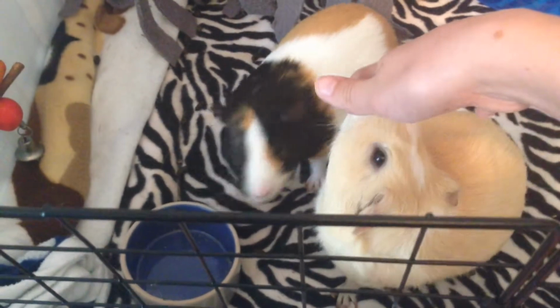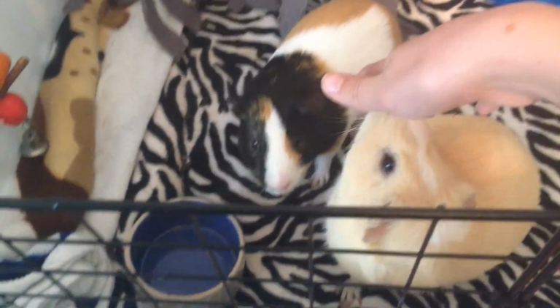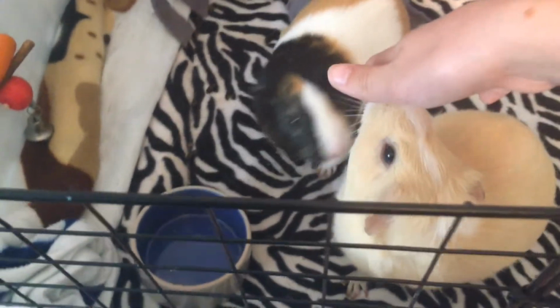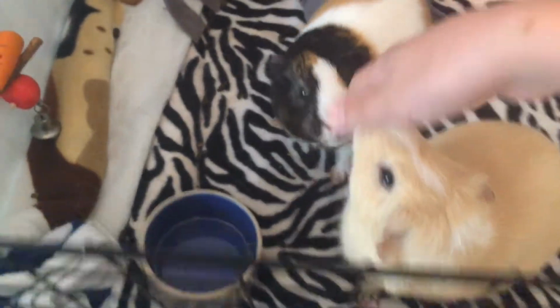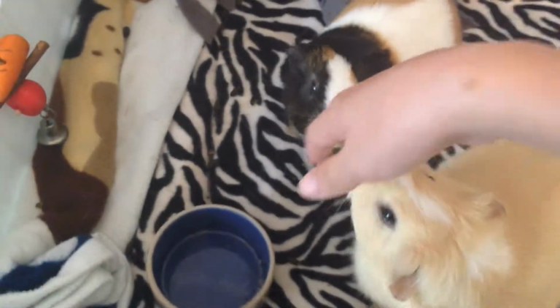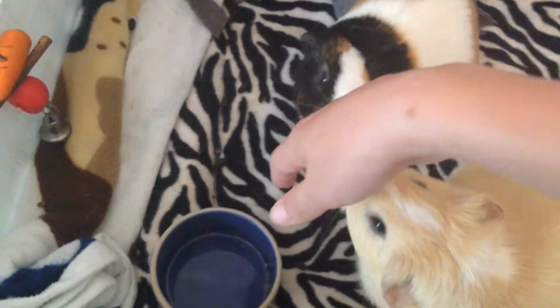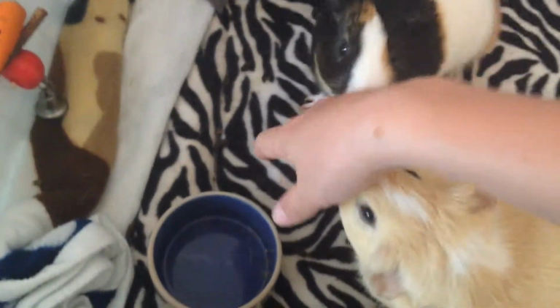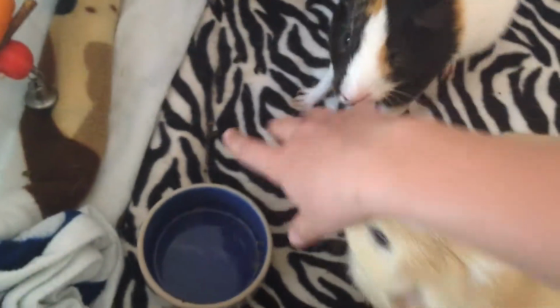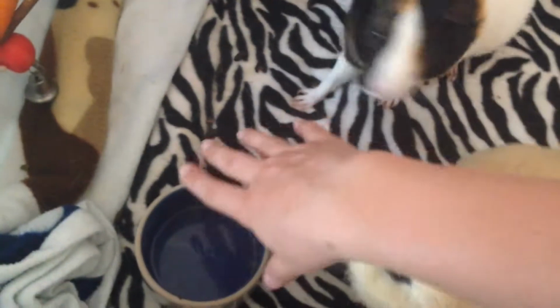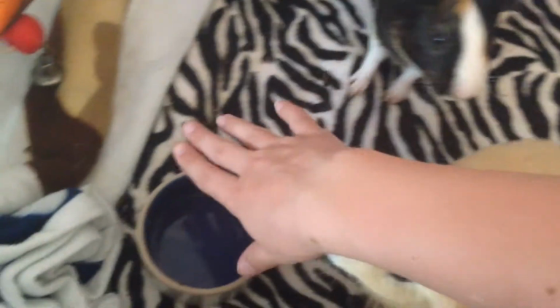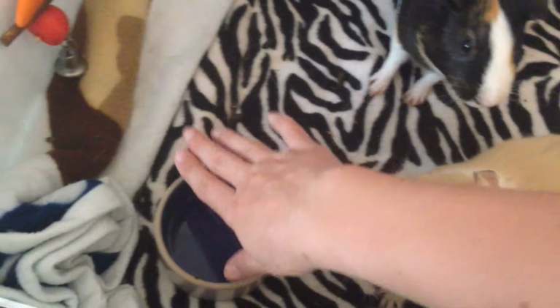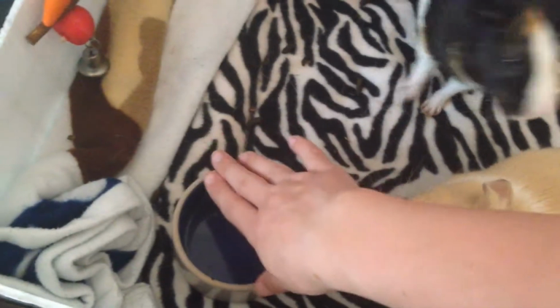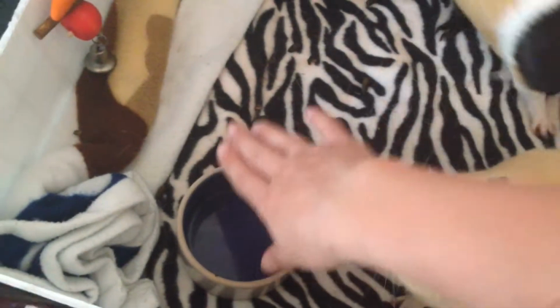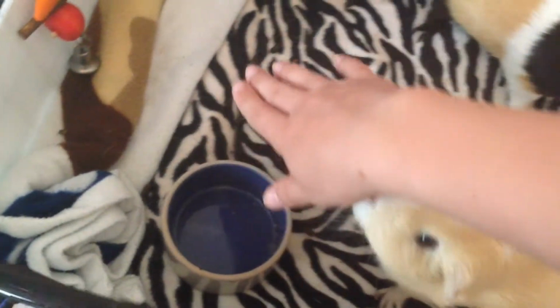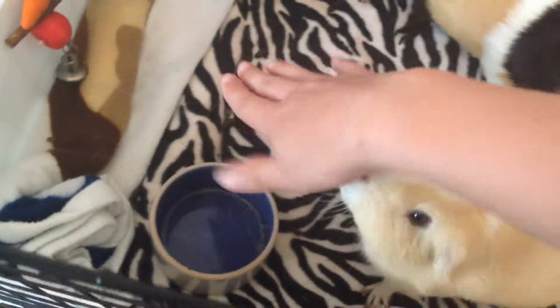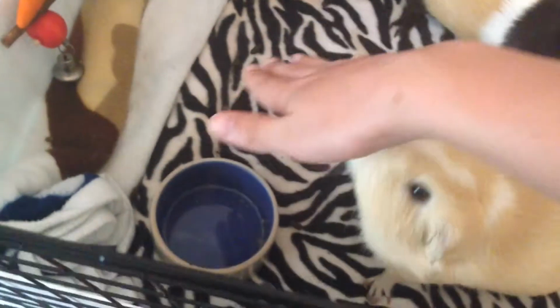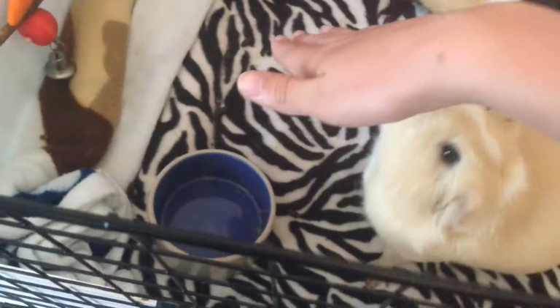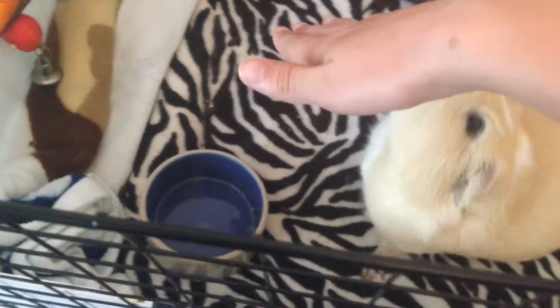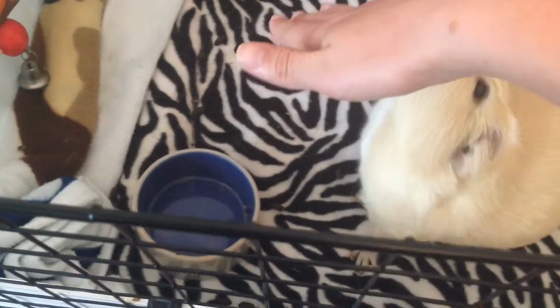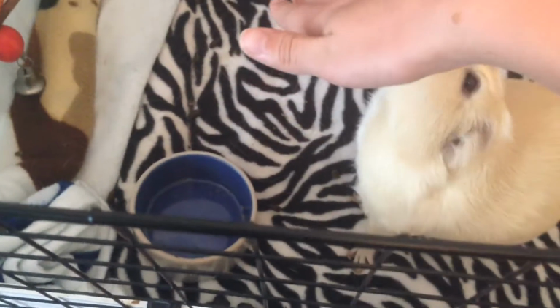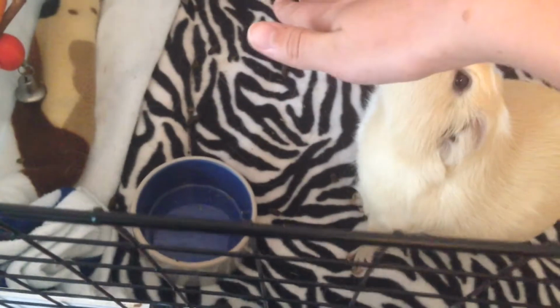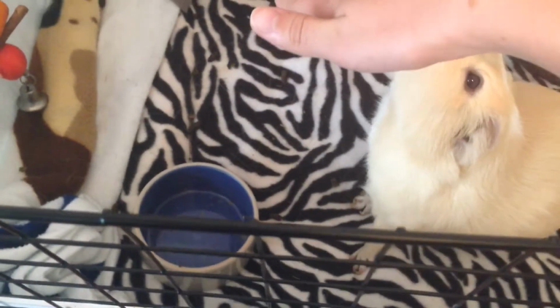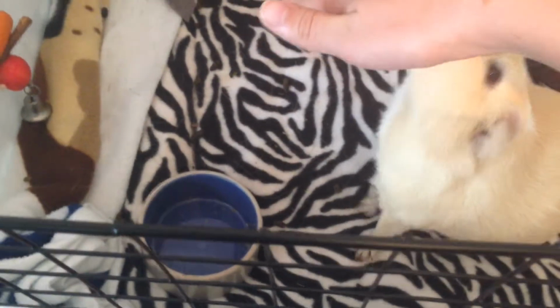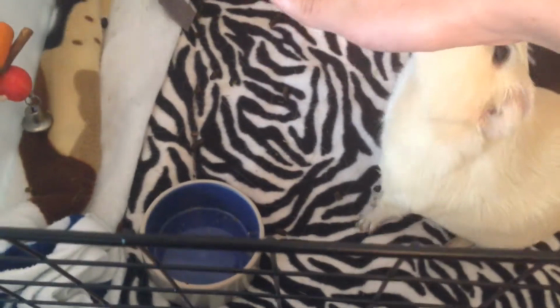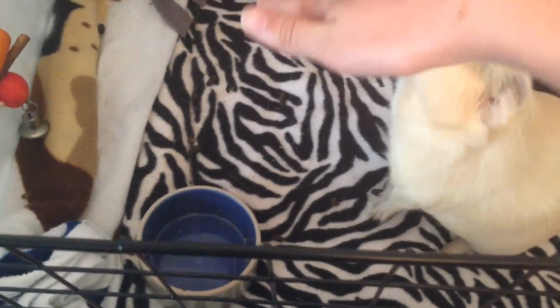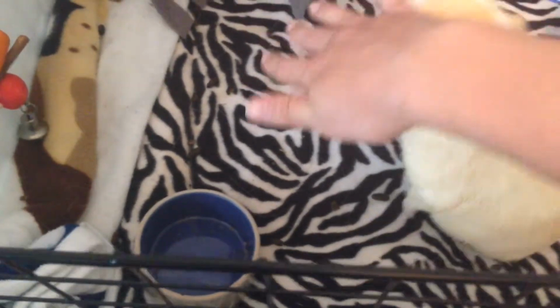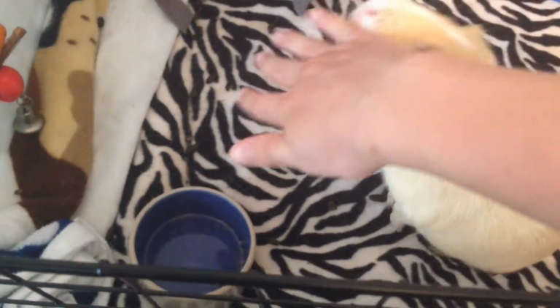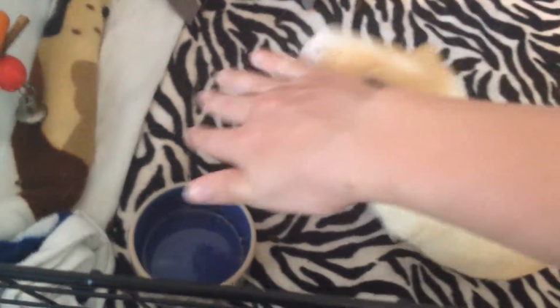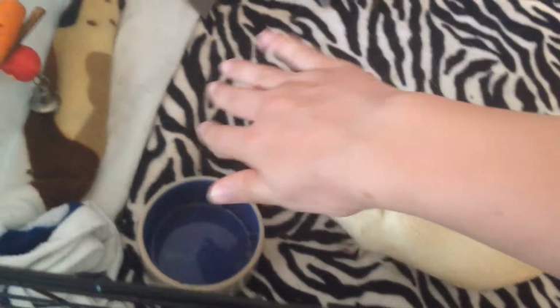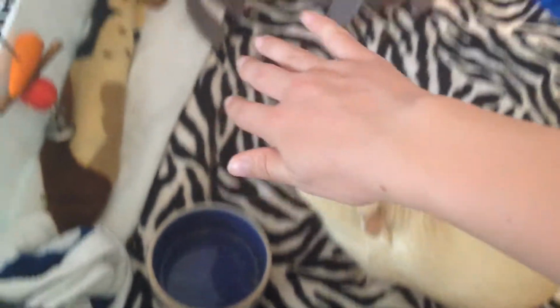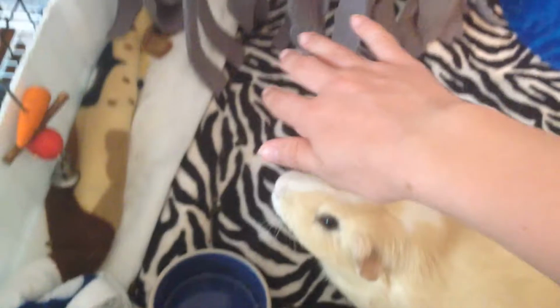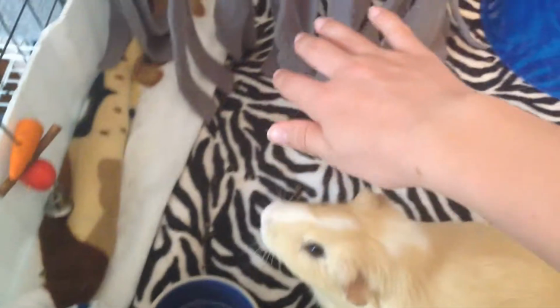Right here I just have their food bowl which is currently empty because it's not time for them to get their pellets yet.